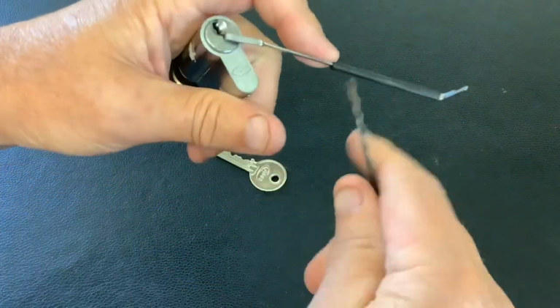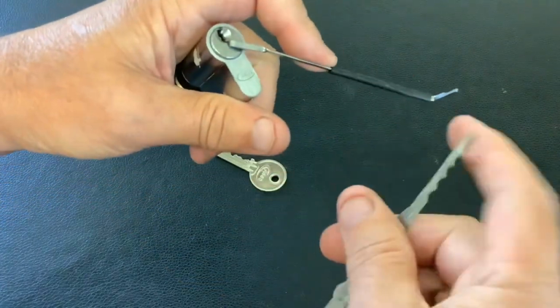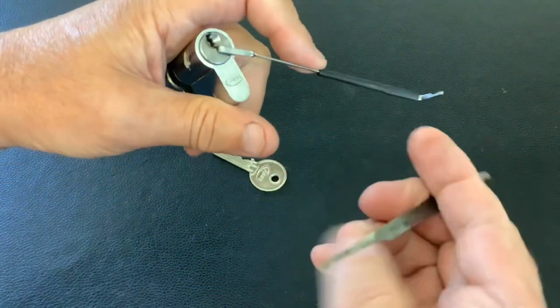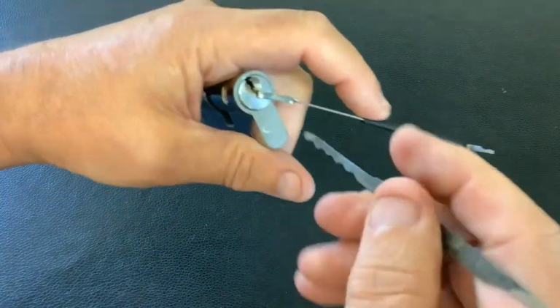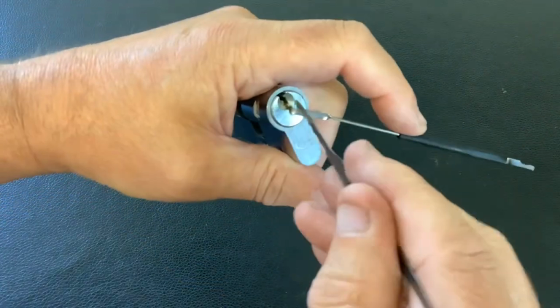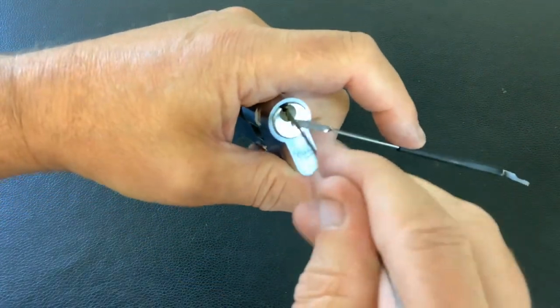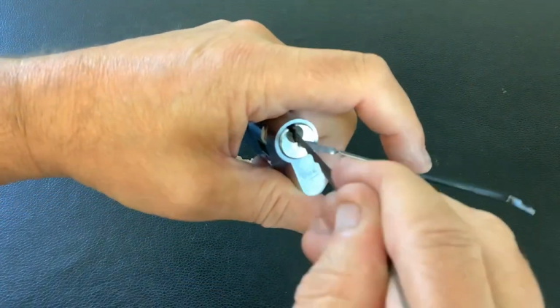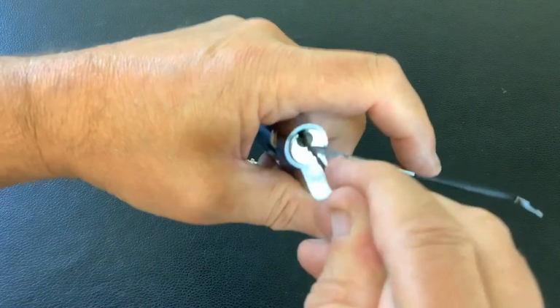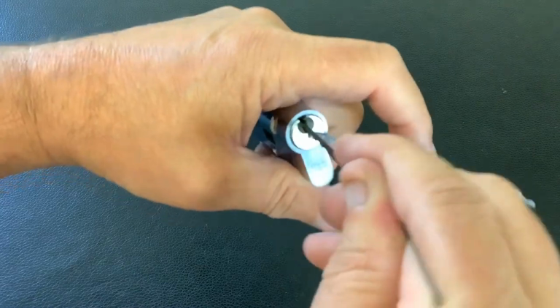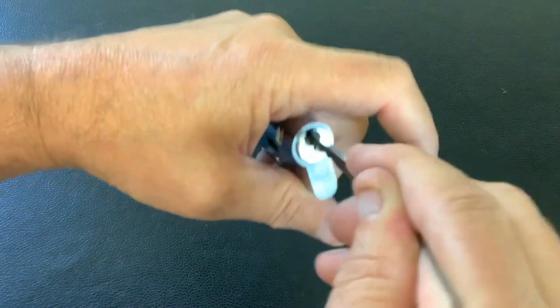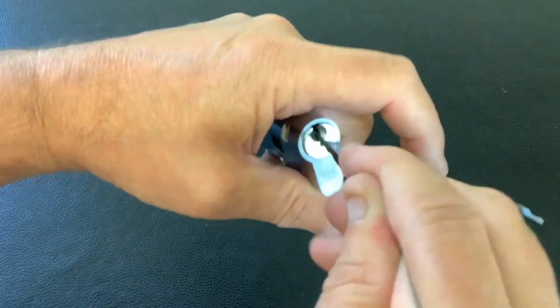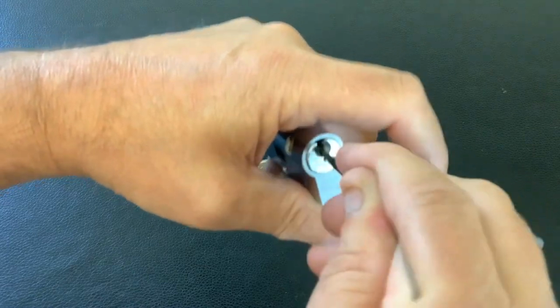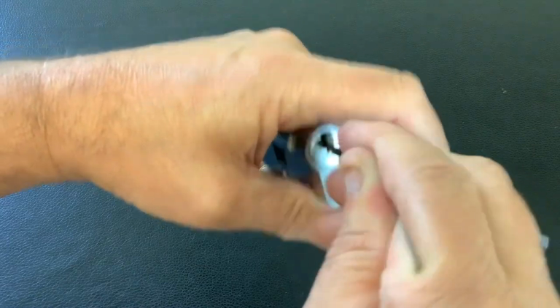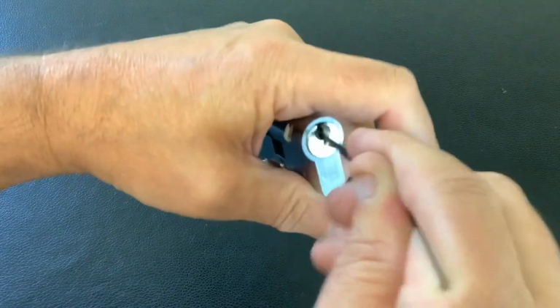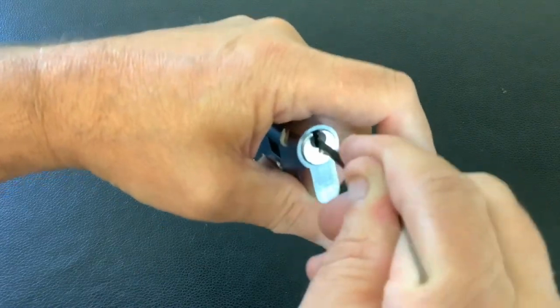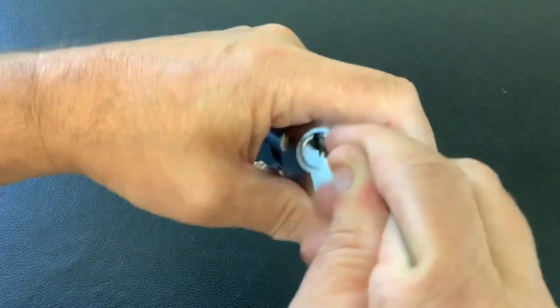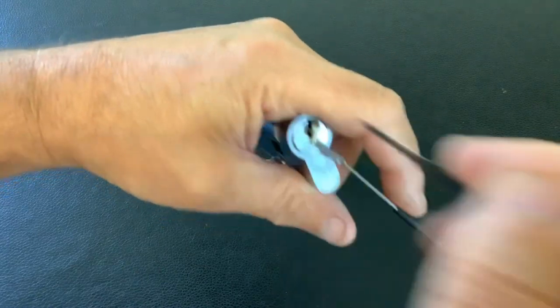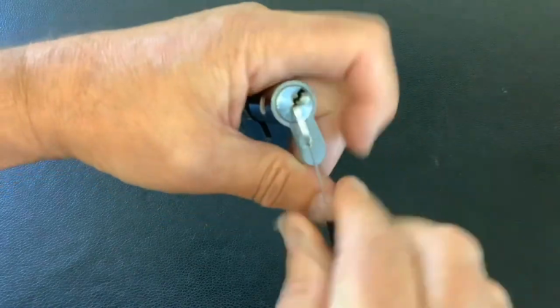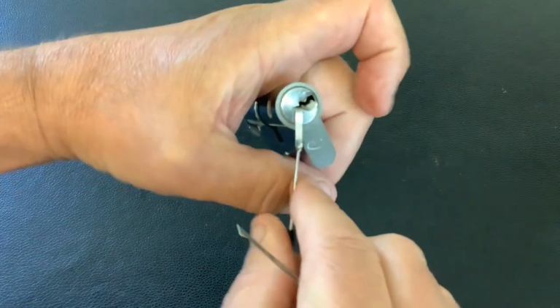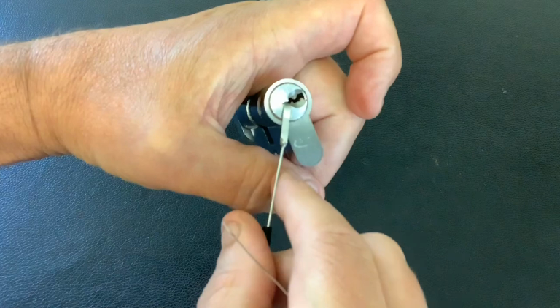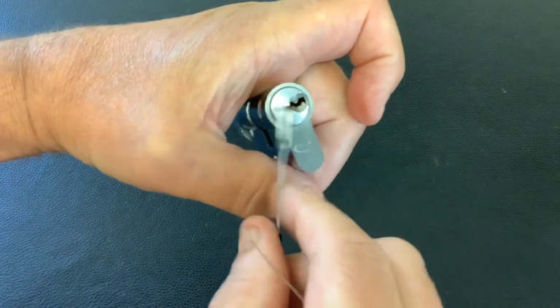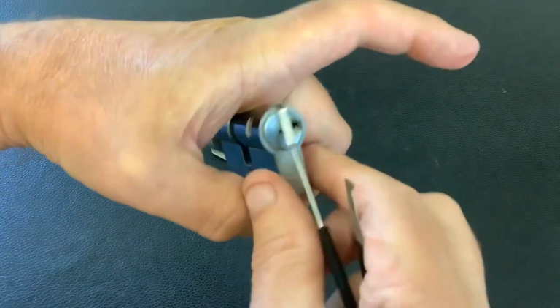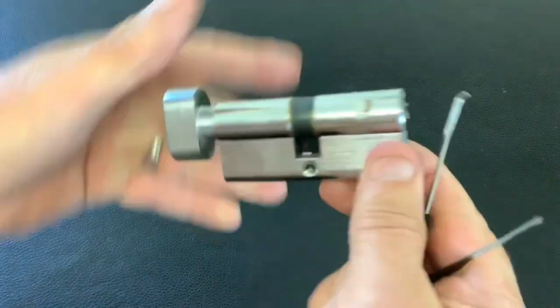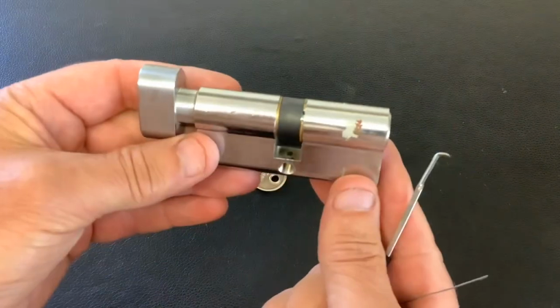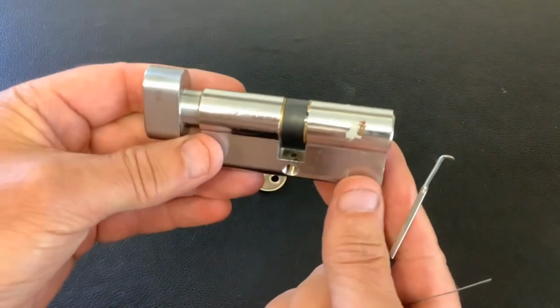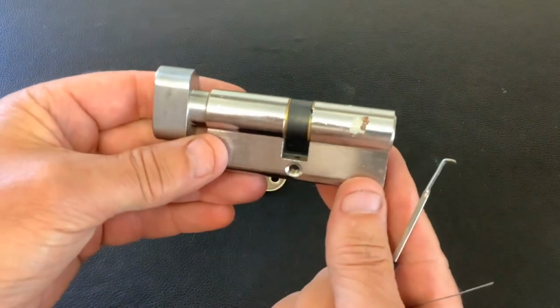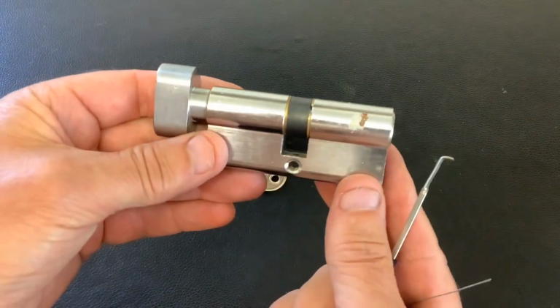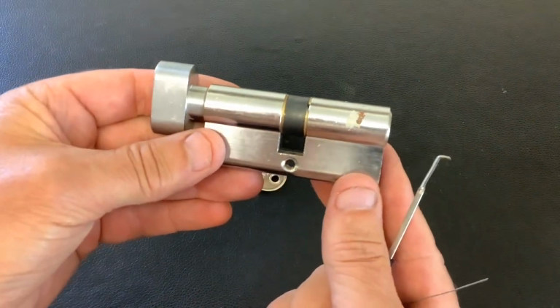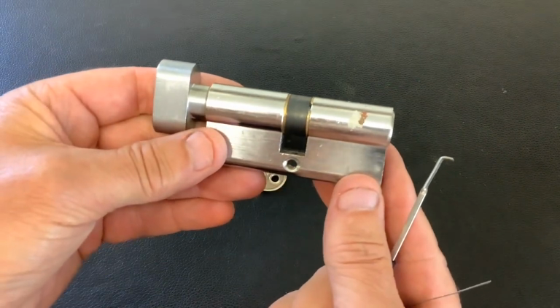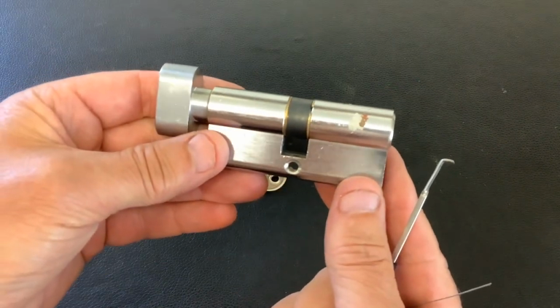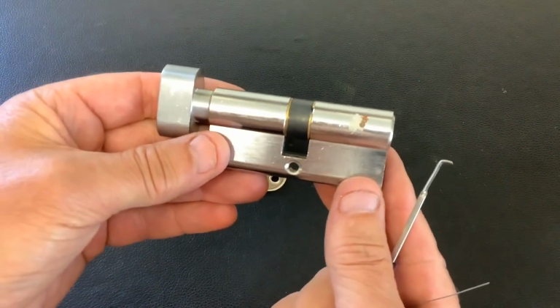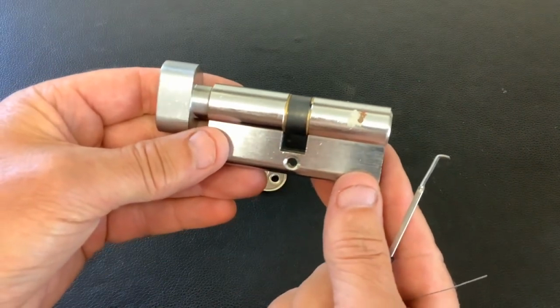Let's have a go with the rake. I'm just gonna rock on the pins with the rake to the back of the lock. Yeah, still only takes a sec. That's it for now — as always, thanks for watching, and I'll see you again next time.